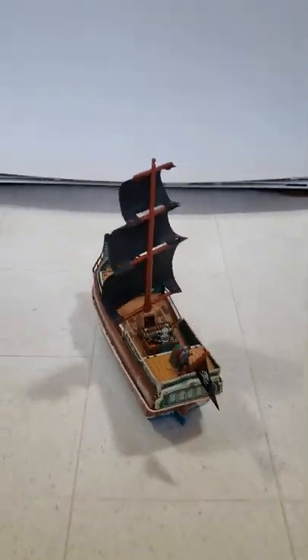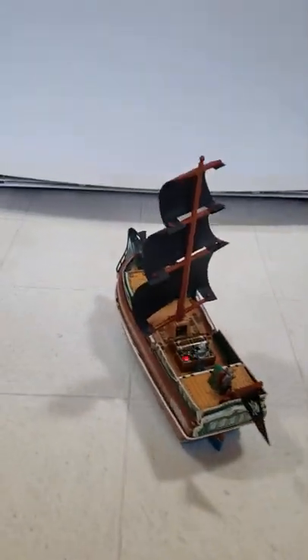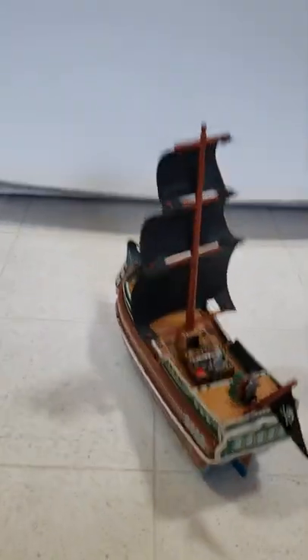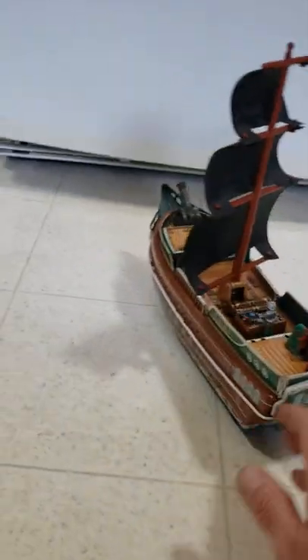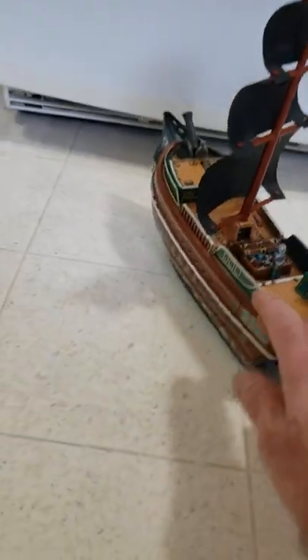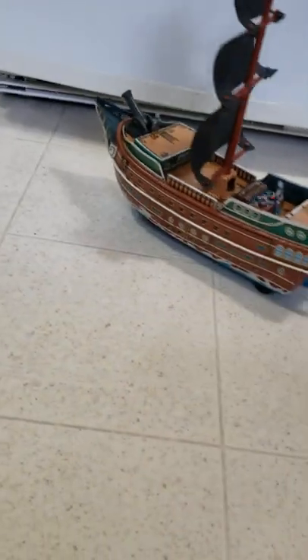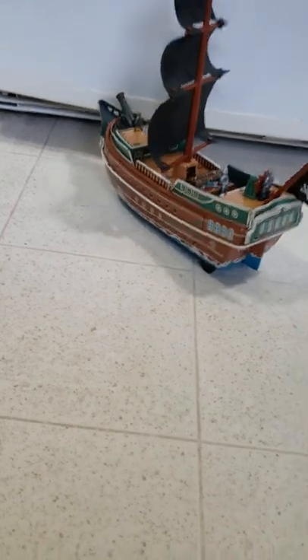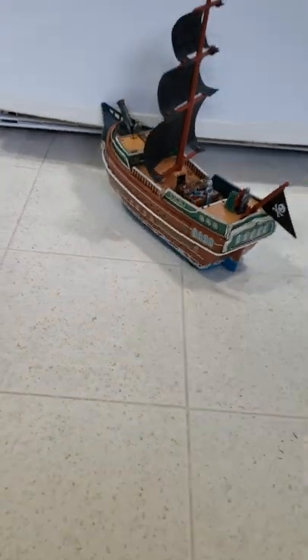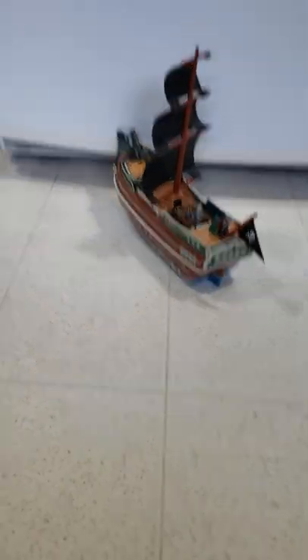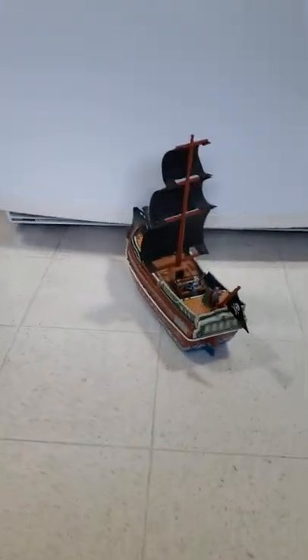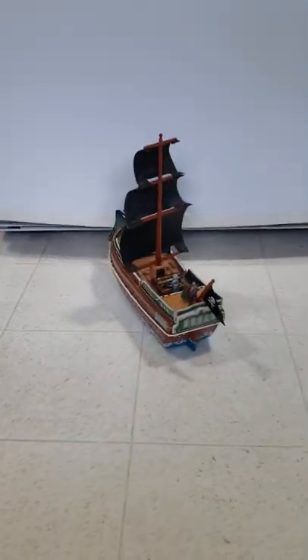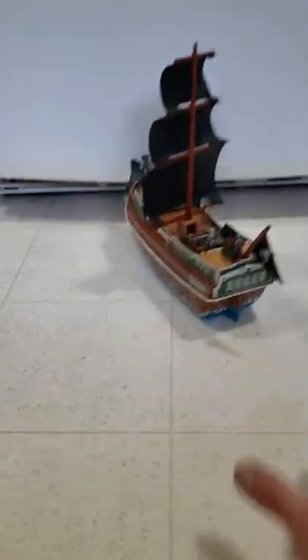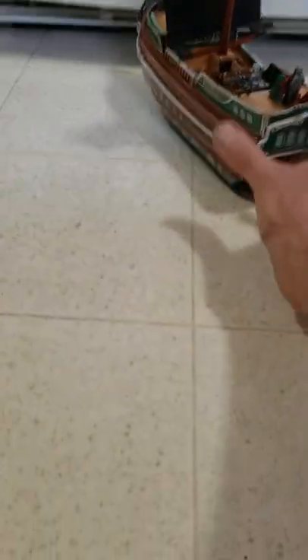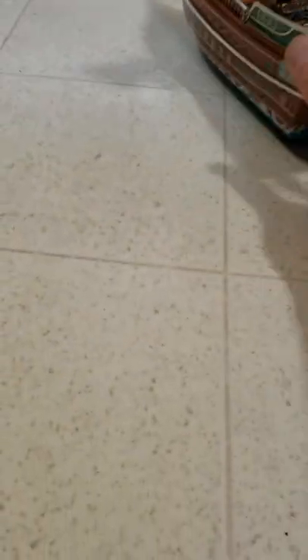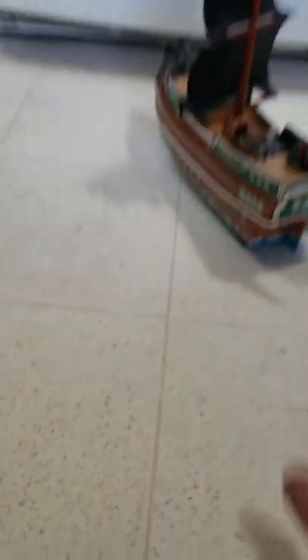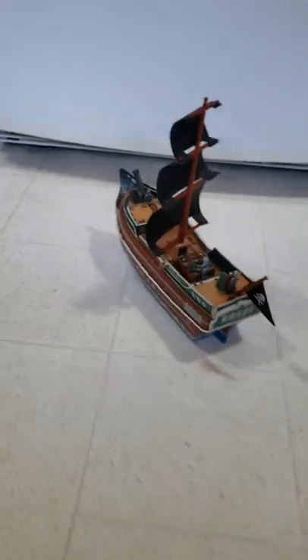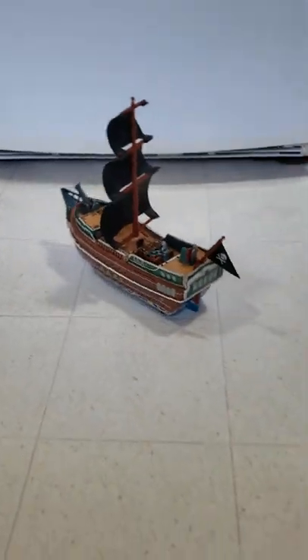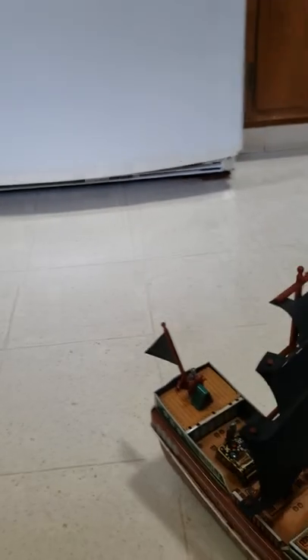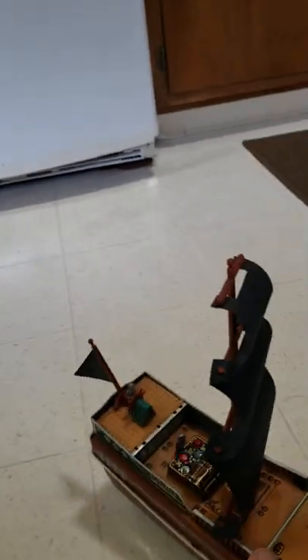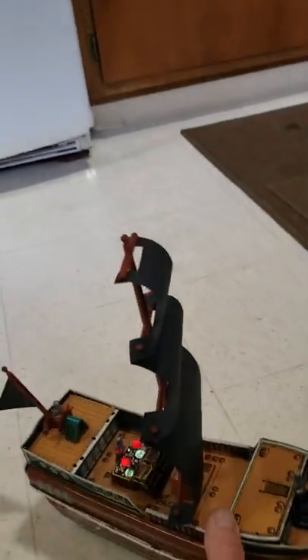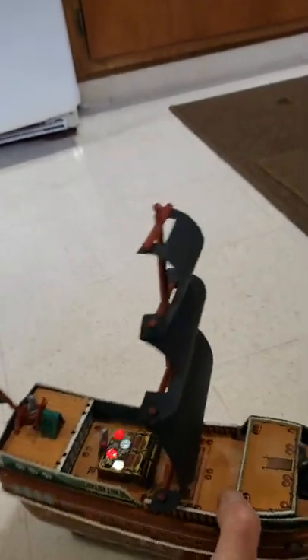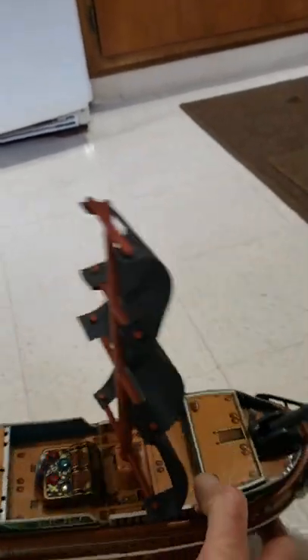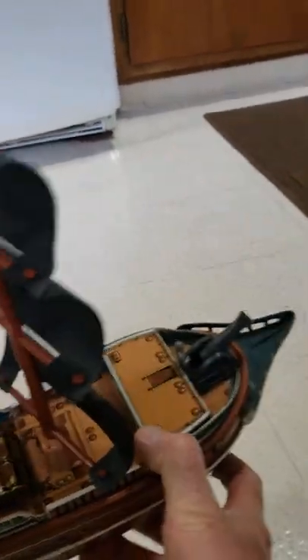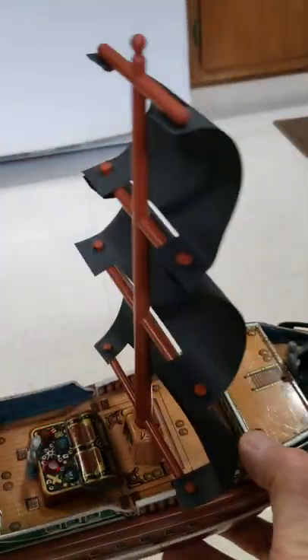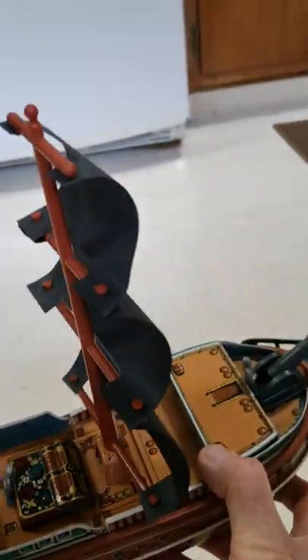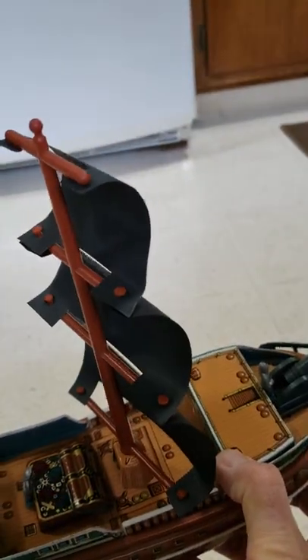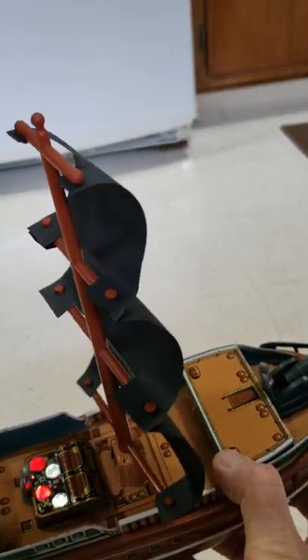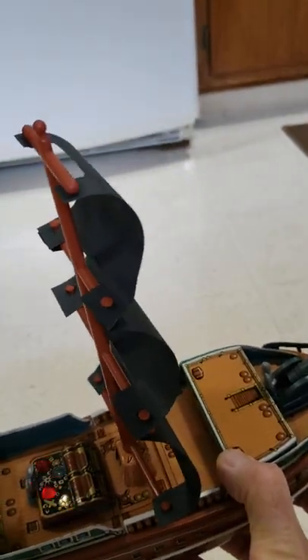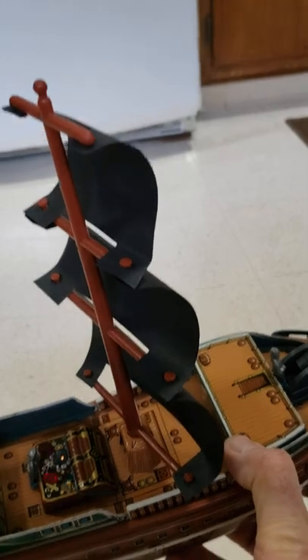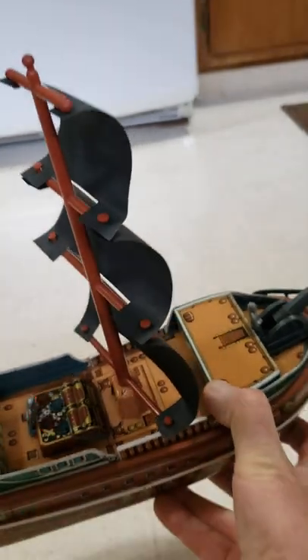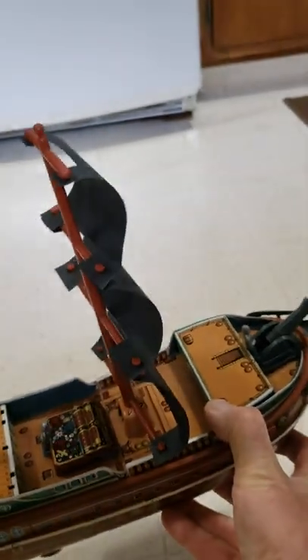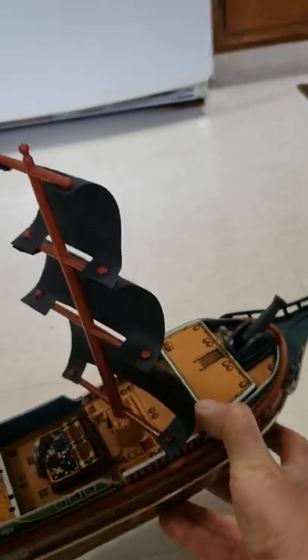You can see the sparkling treasure chest, and this action just shows how the sail turns when it's in operation.